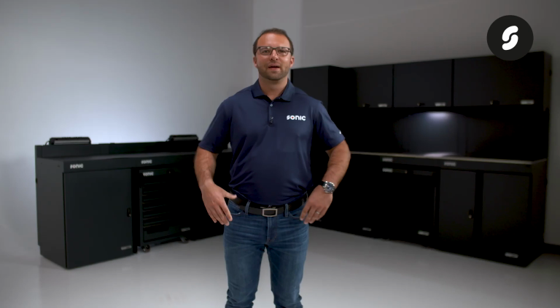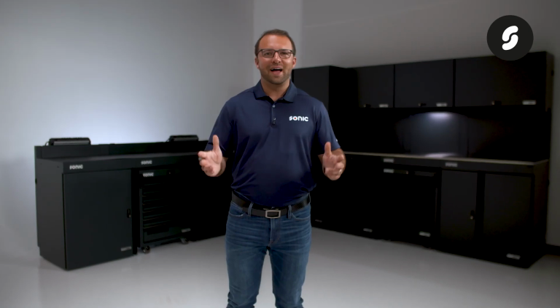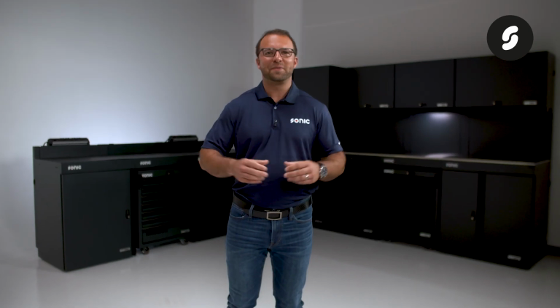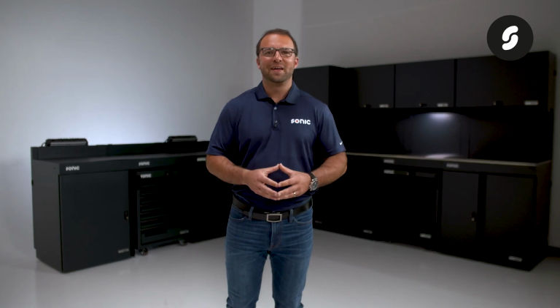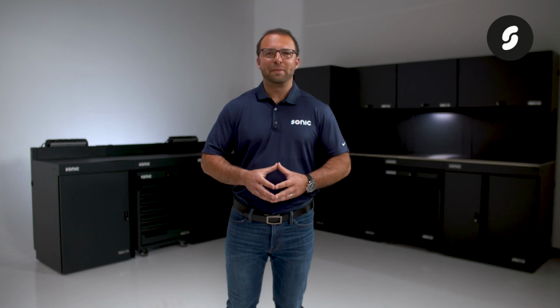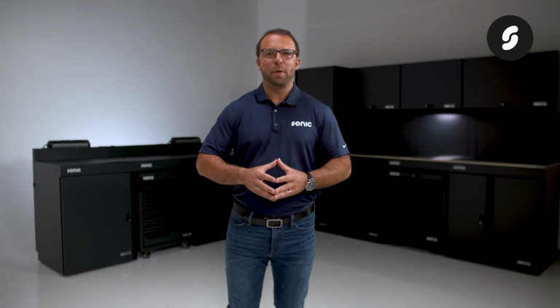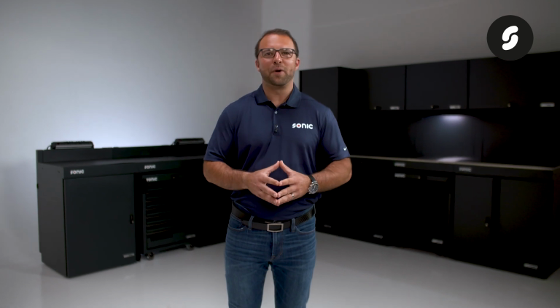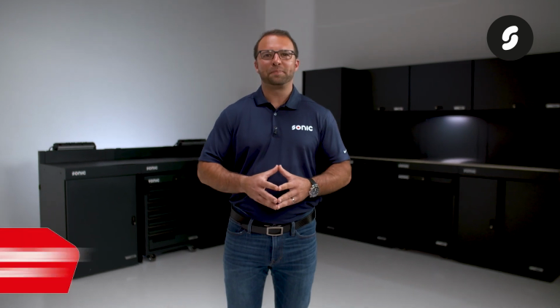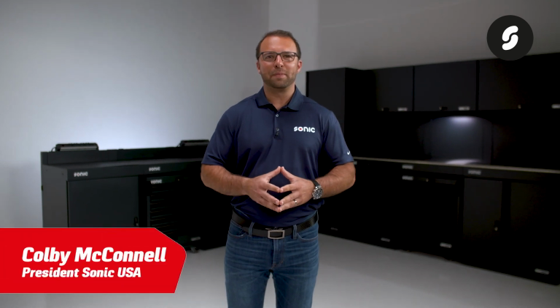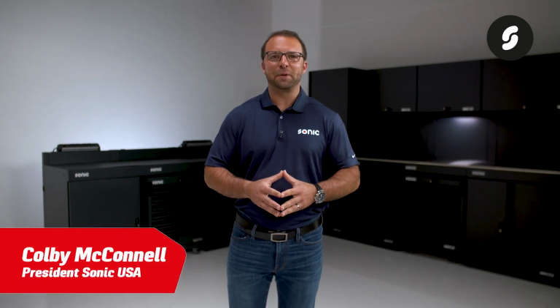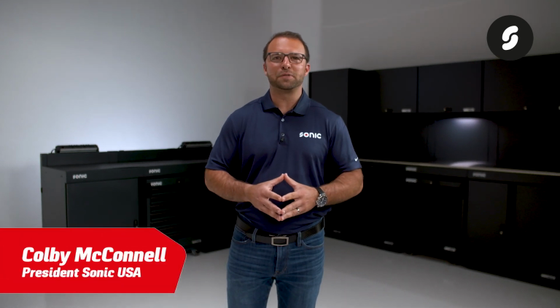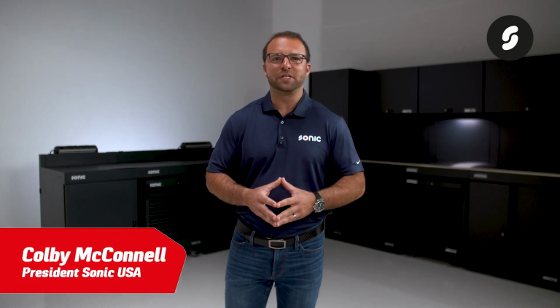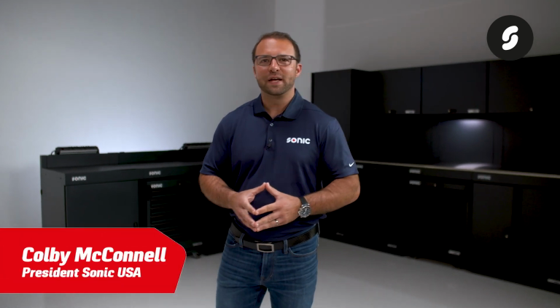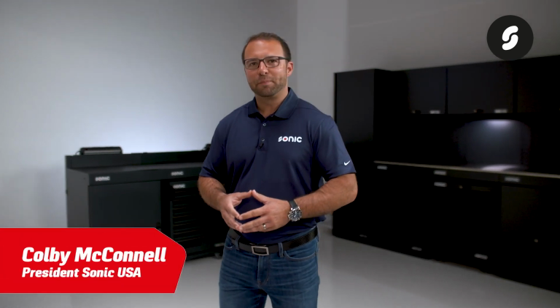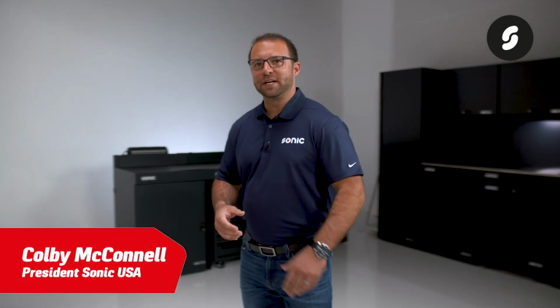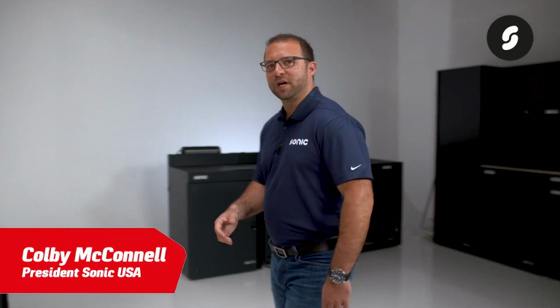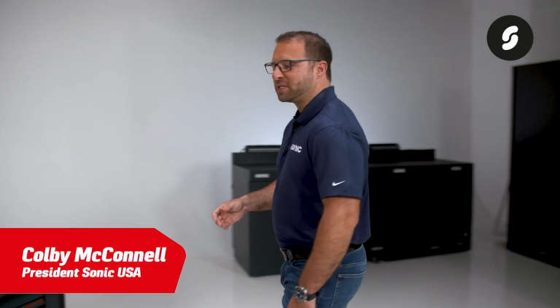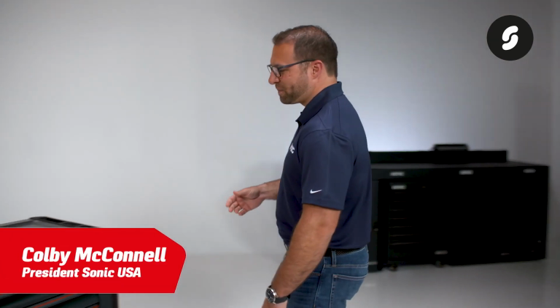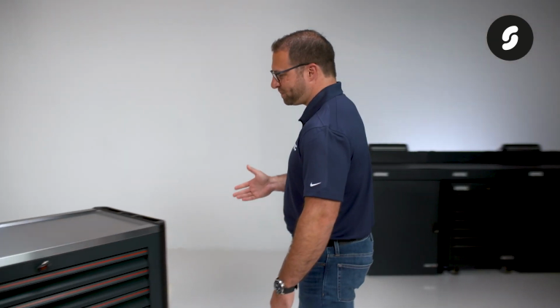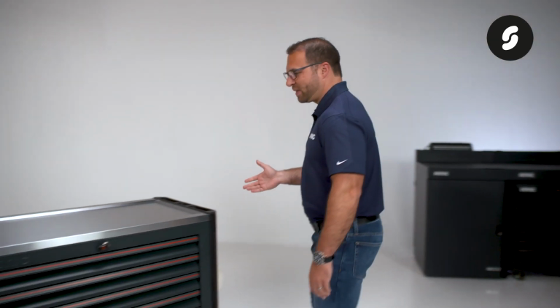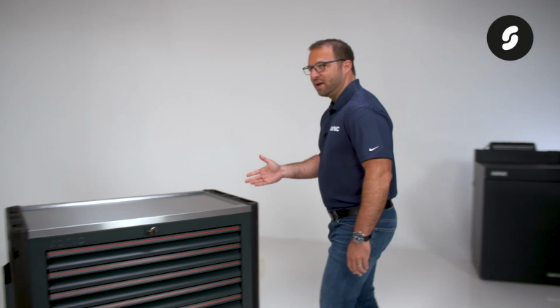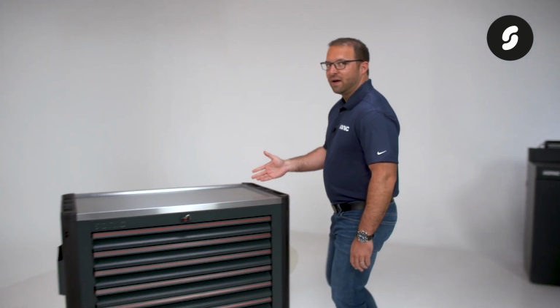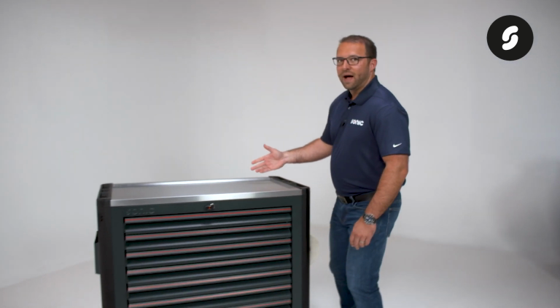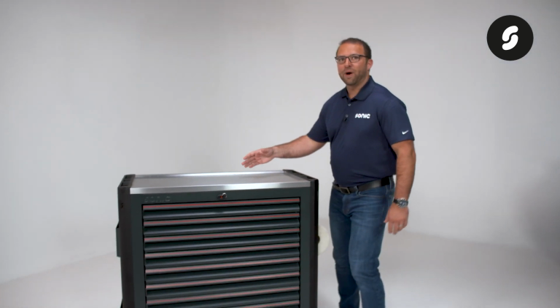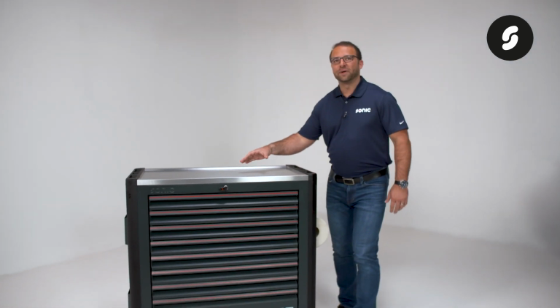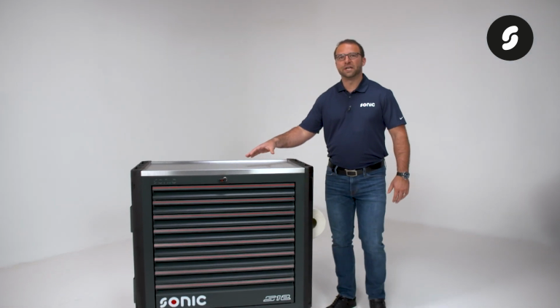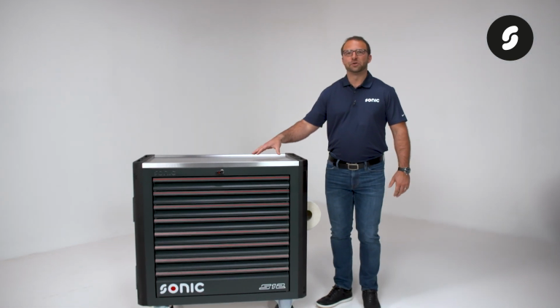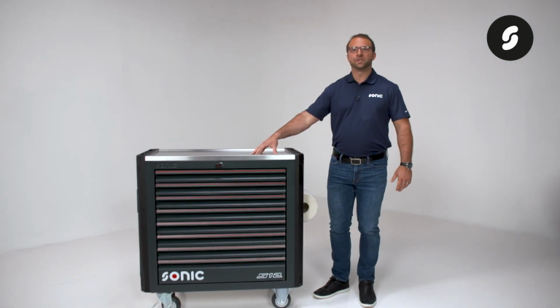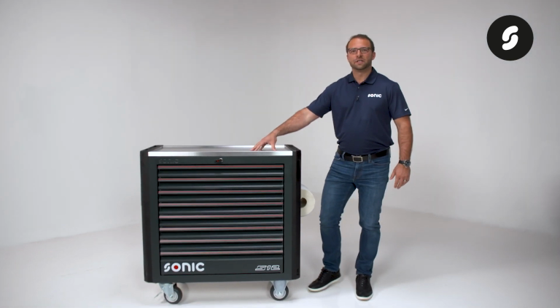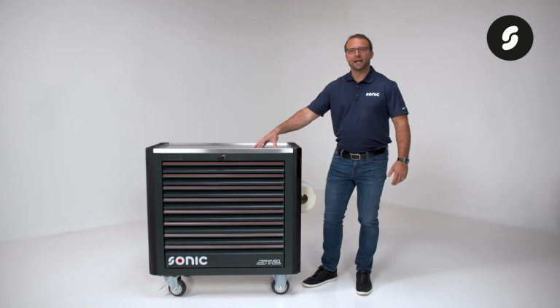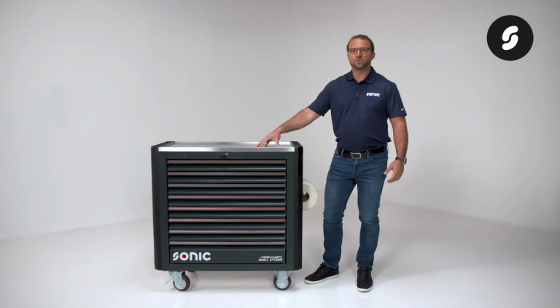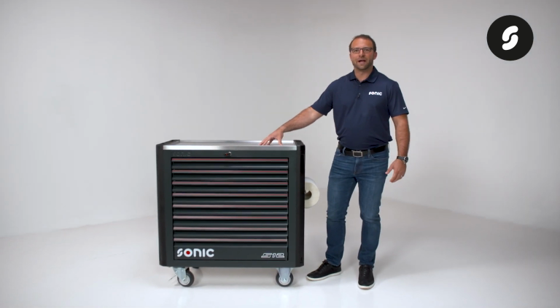Hi, my name is Colby McConnell. I am a Sonic product specialist and president of Sonic USA. I am proud to introduce the Sonic S12 Next.